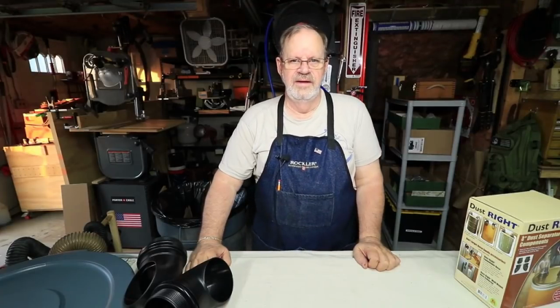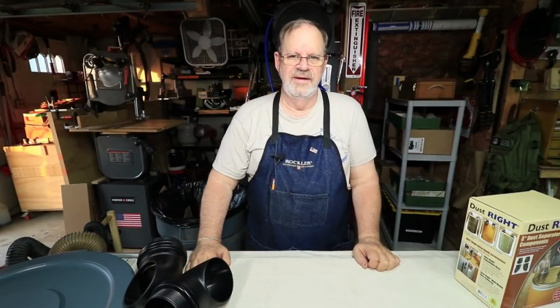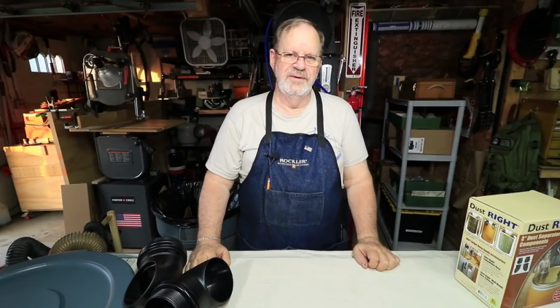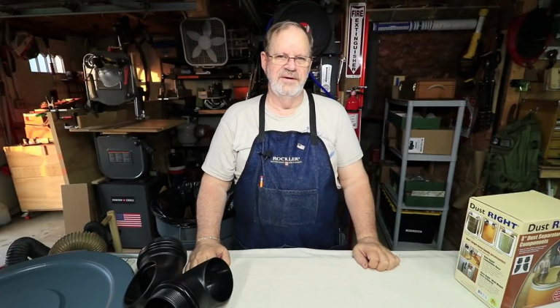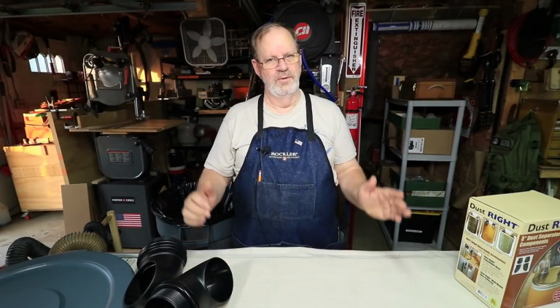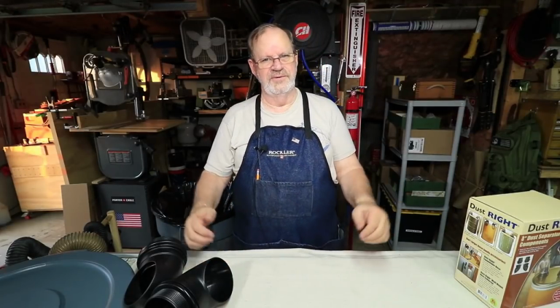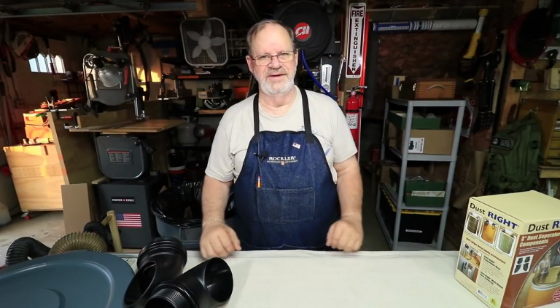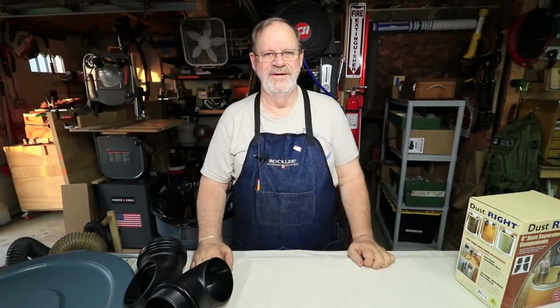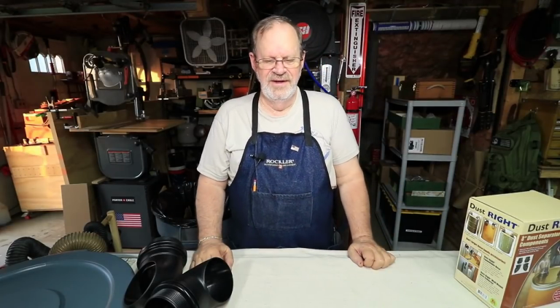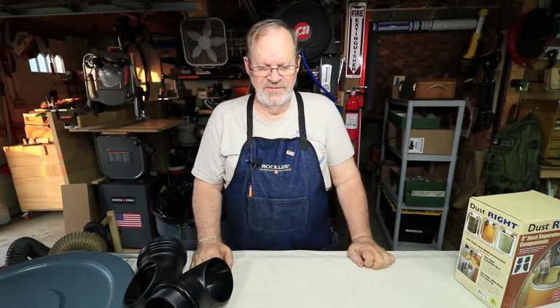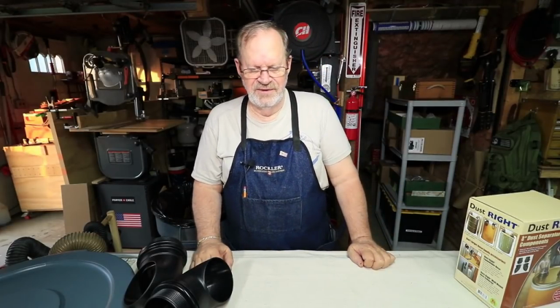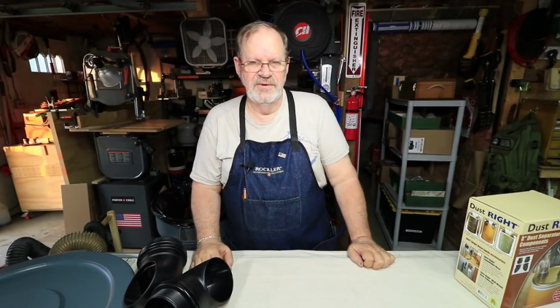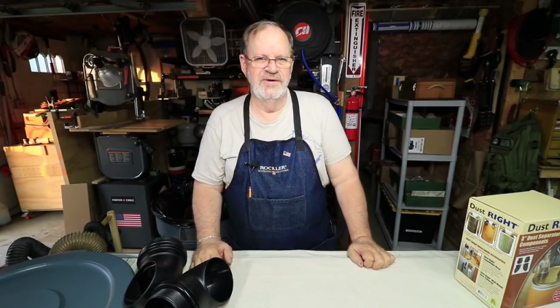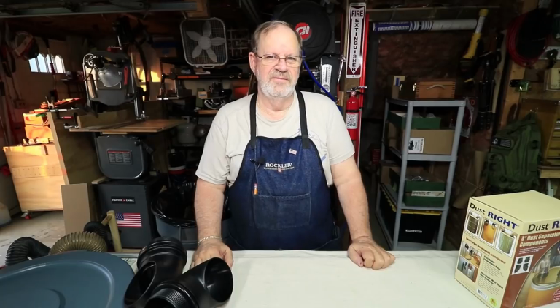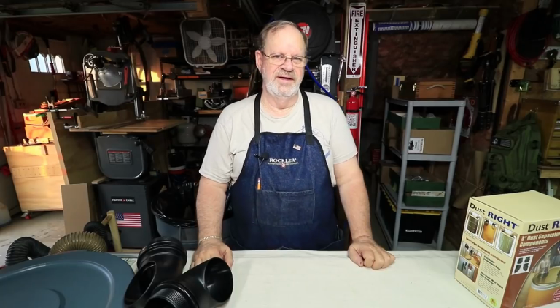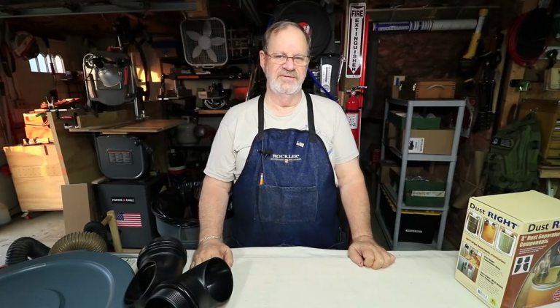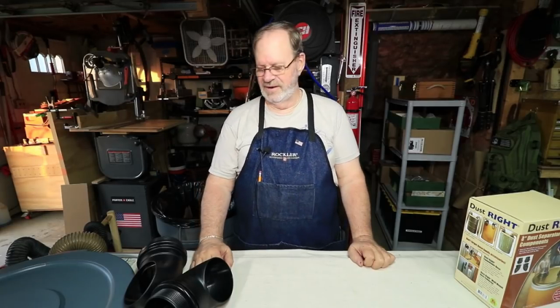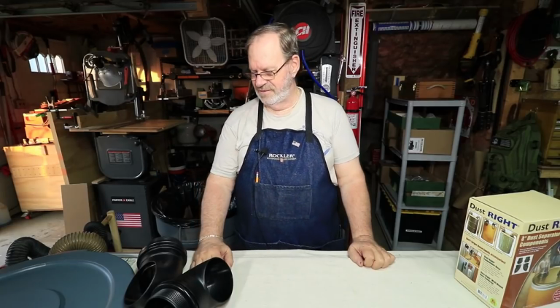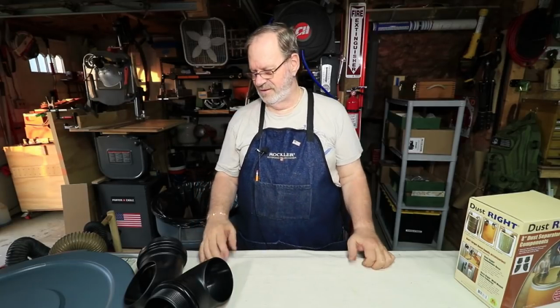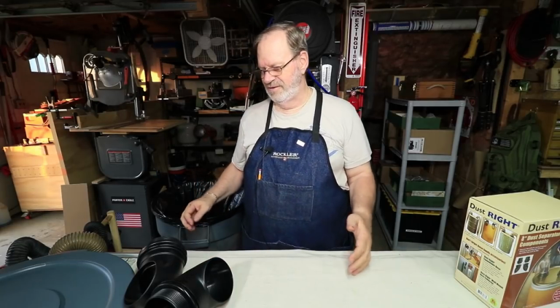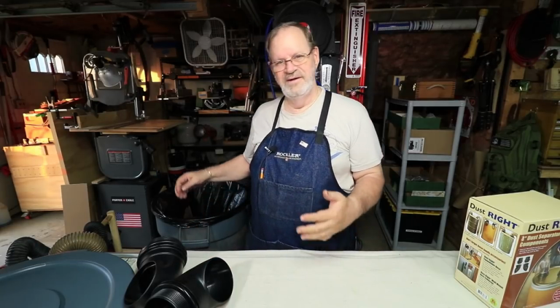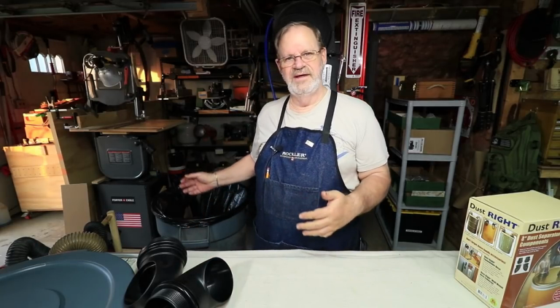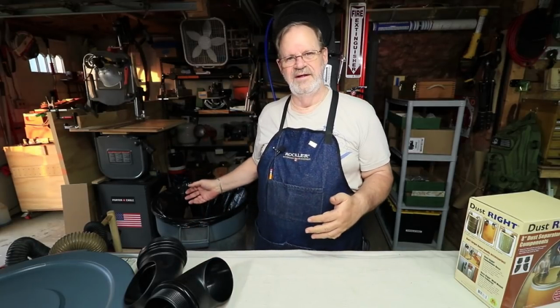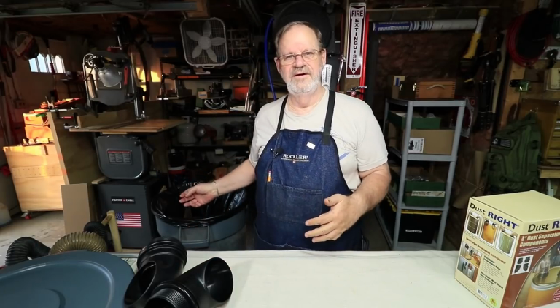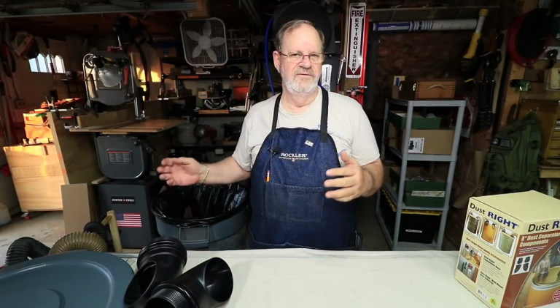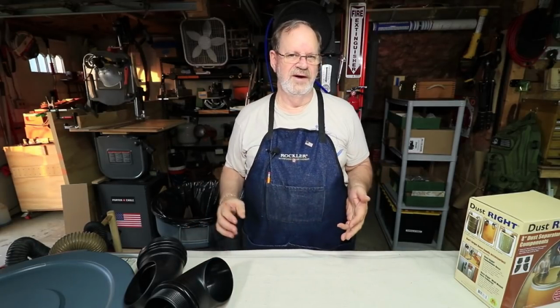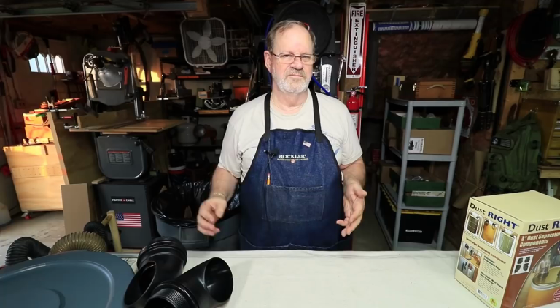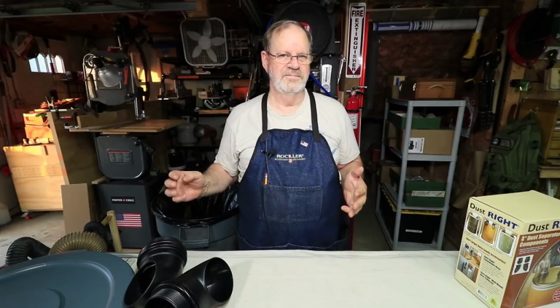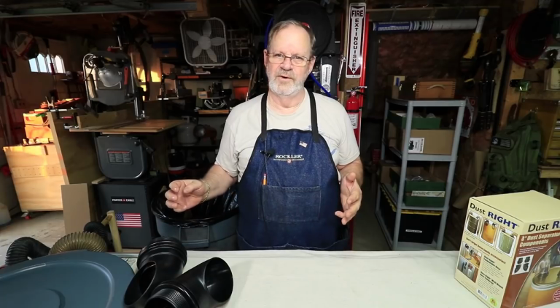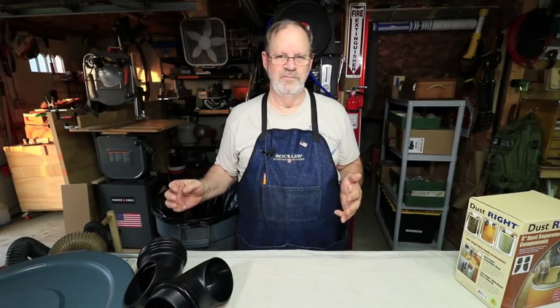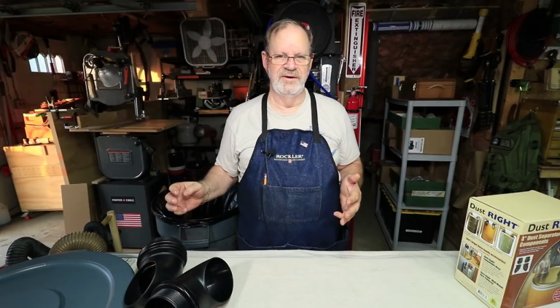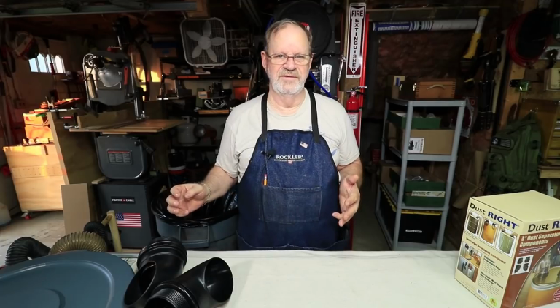Hi, I'm Gary and welcome to my shop. In this video I'm going to show you how I make a cyclonic collection can for my DeWalt planer.